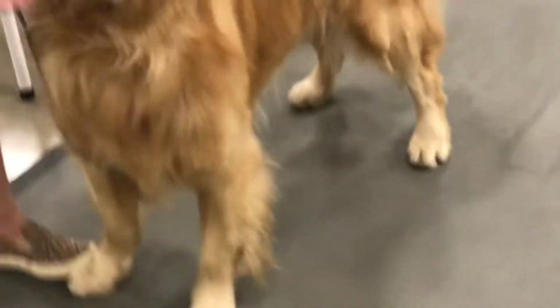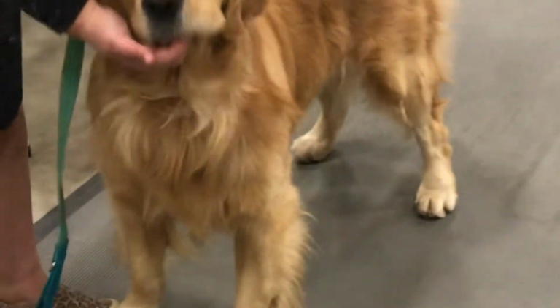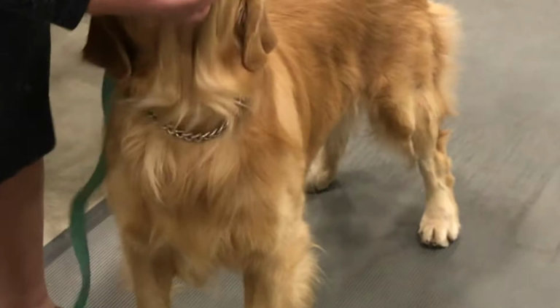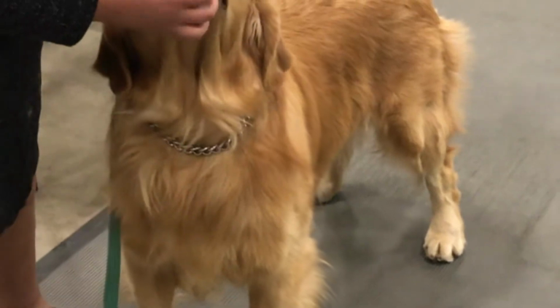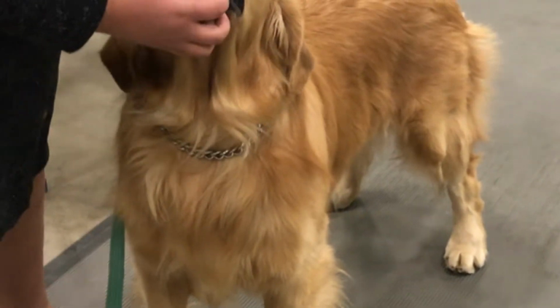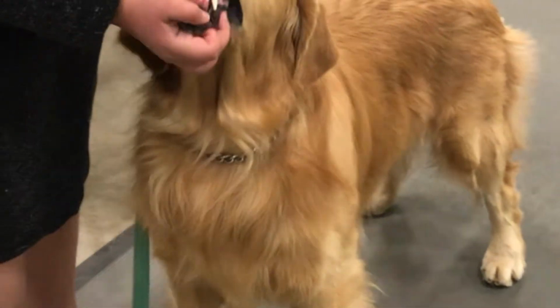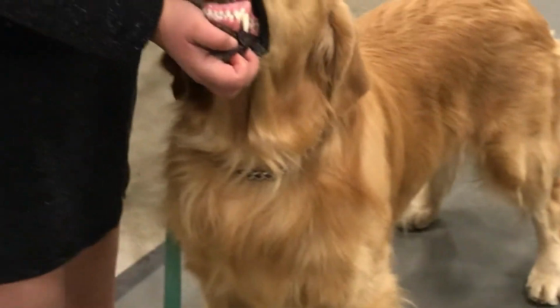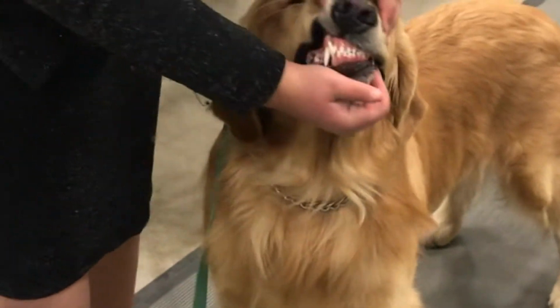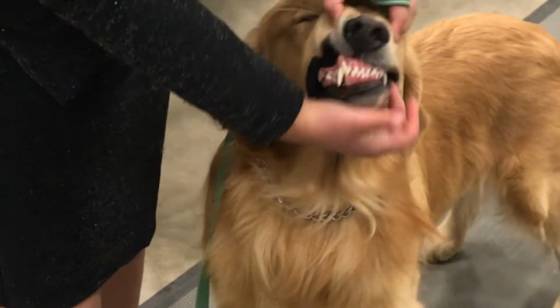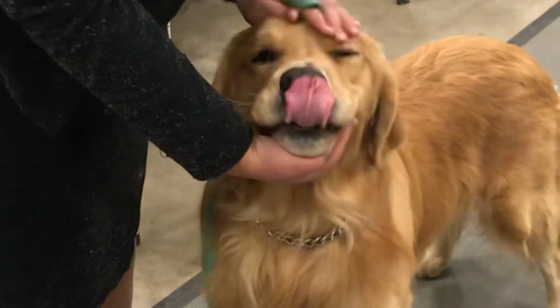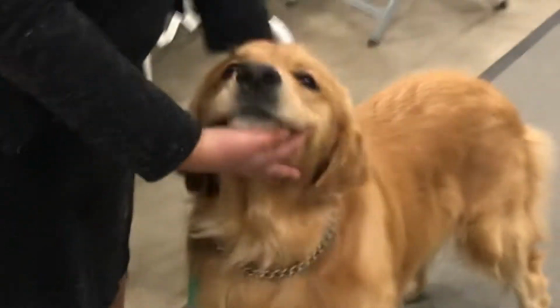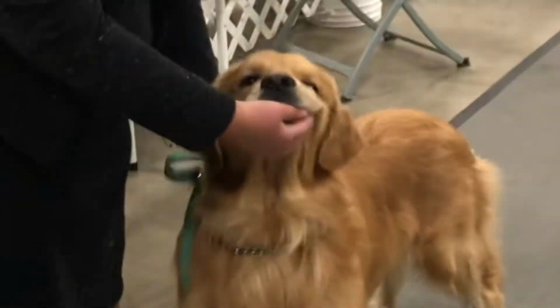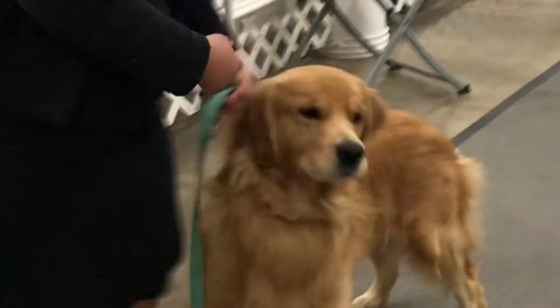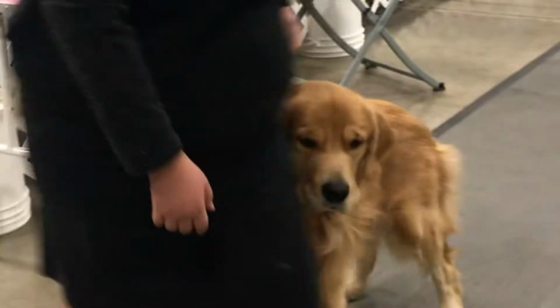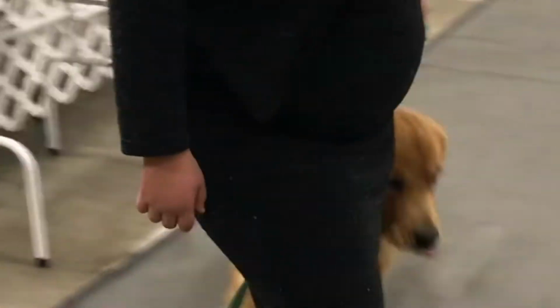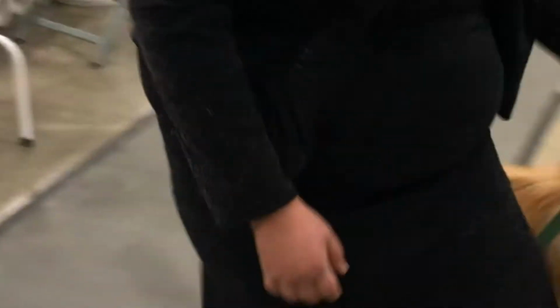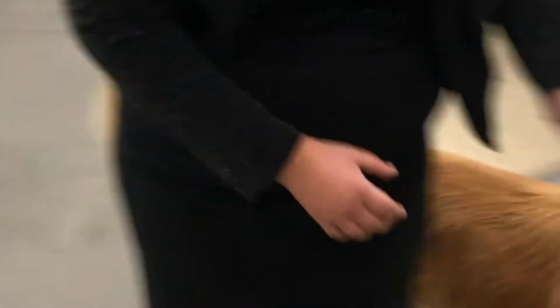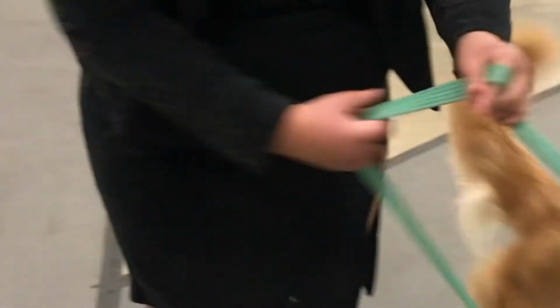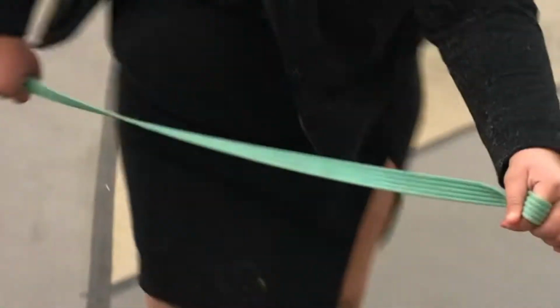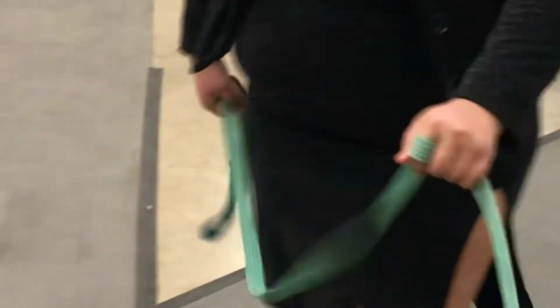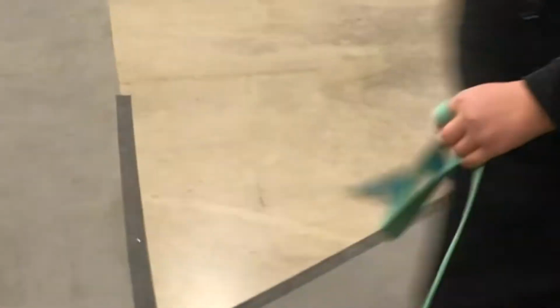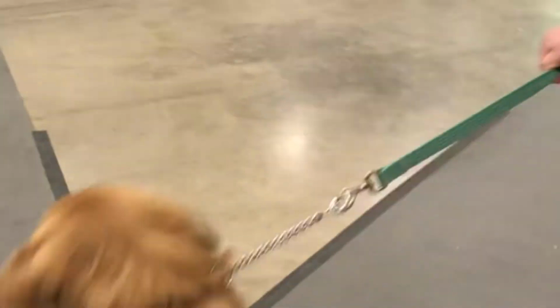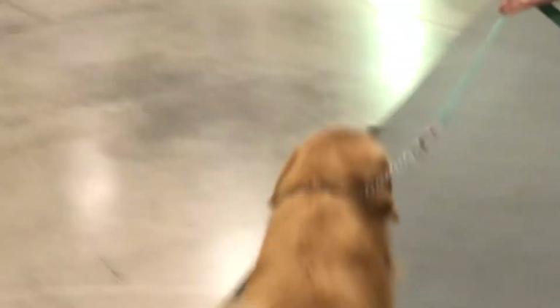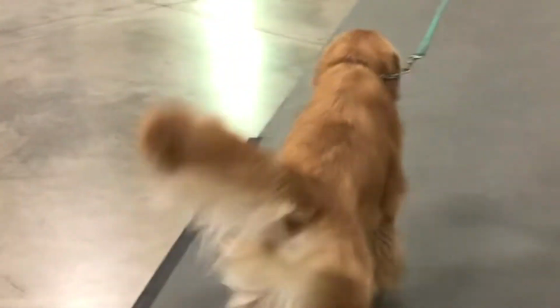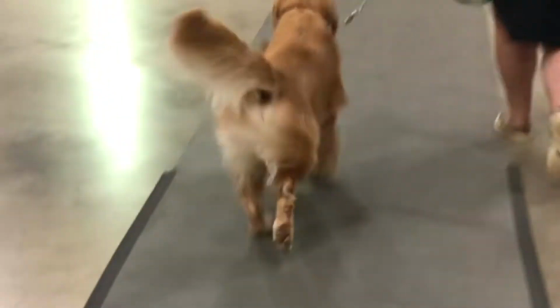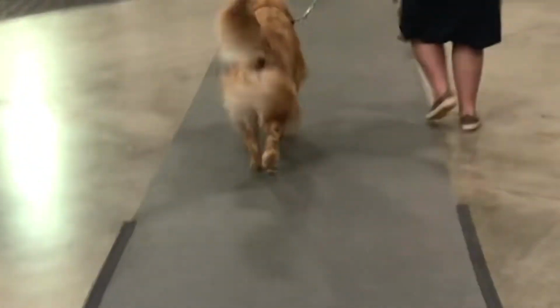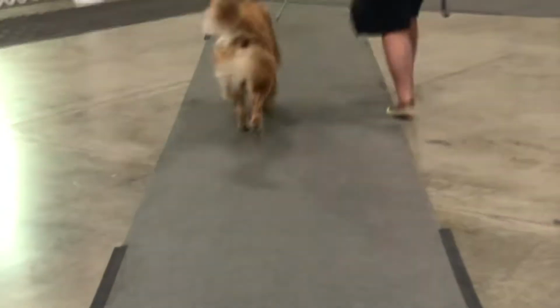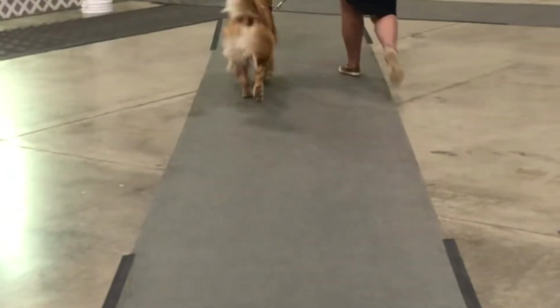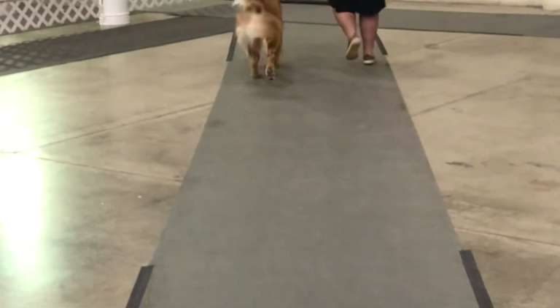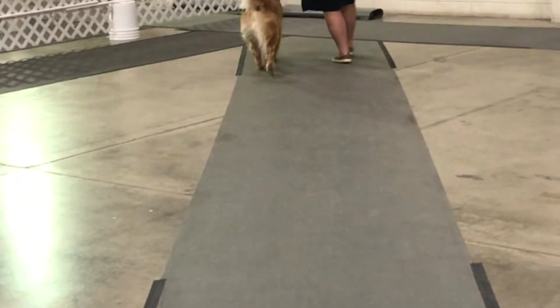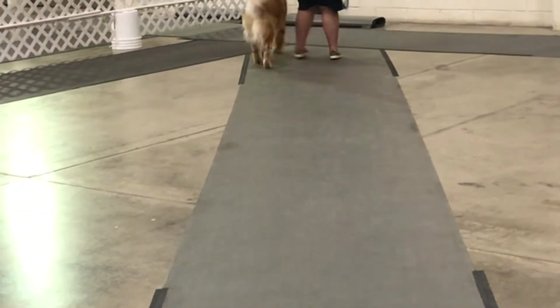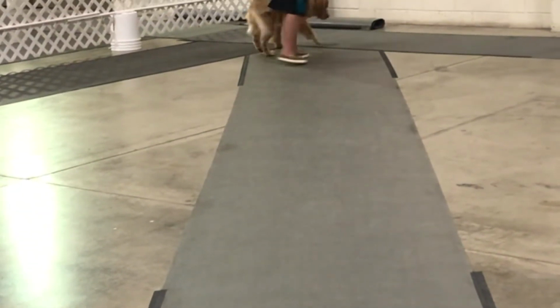Once you've done that, the judge will also ask you to do a down and back — usually on the diagonal, but sometimes in a straight line down the mat as well. Be sure you're paying attention, and if you have questions, just ask the judge to specify once again which direction you're supposed to go.